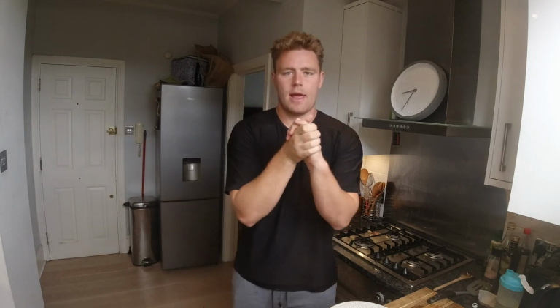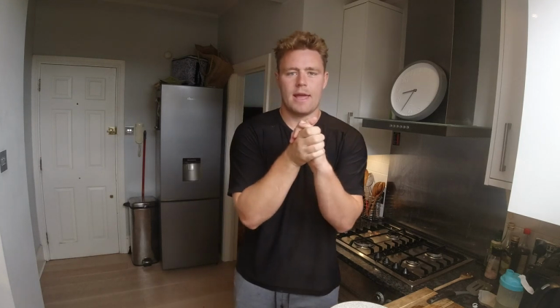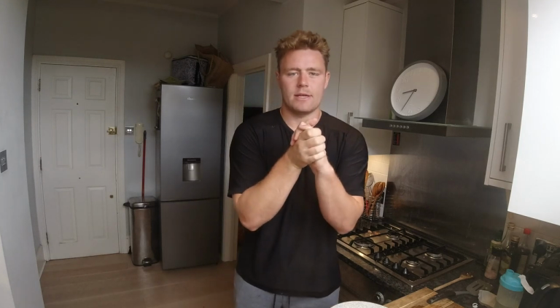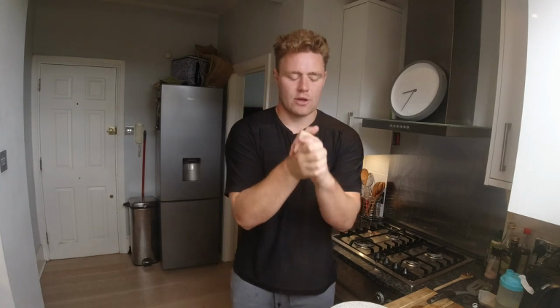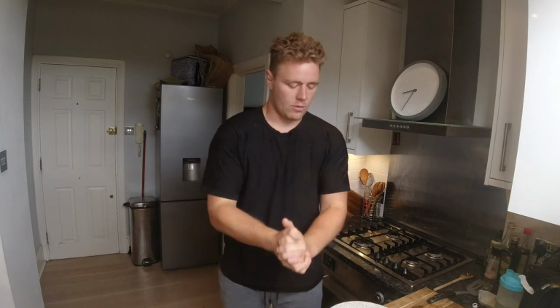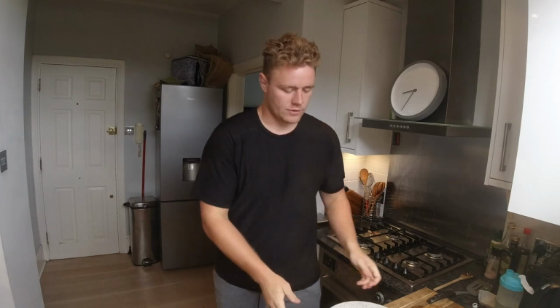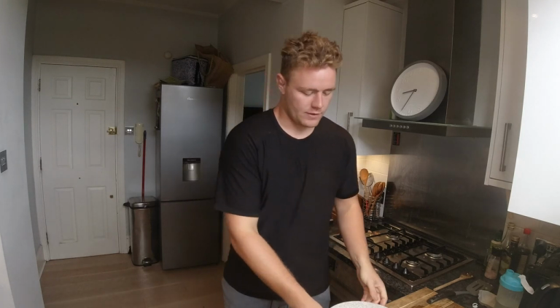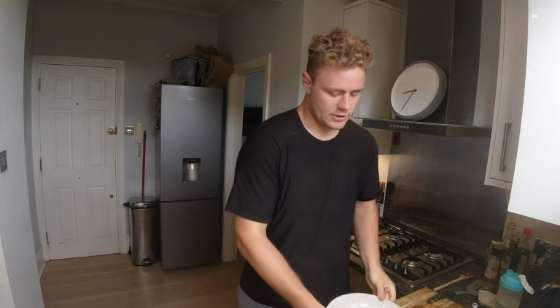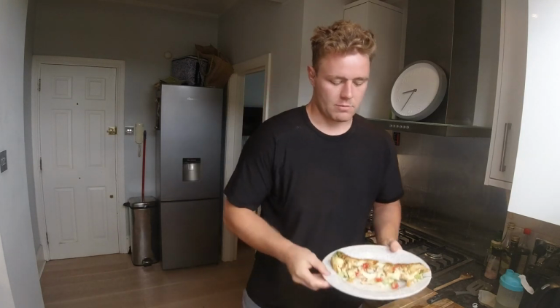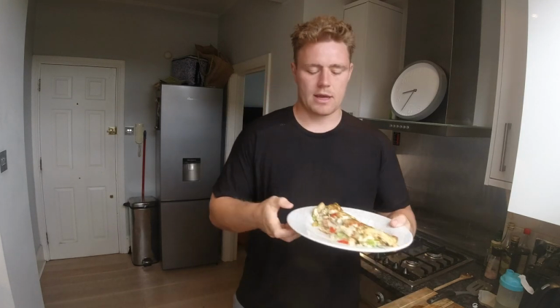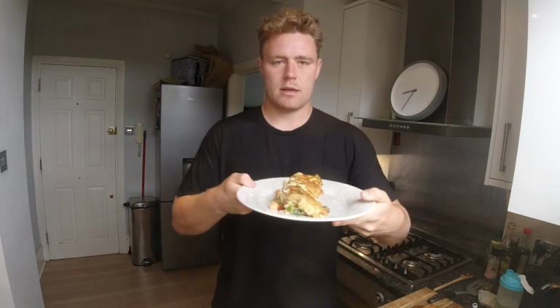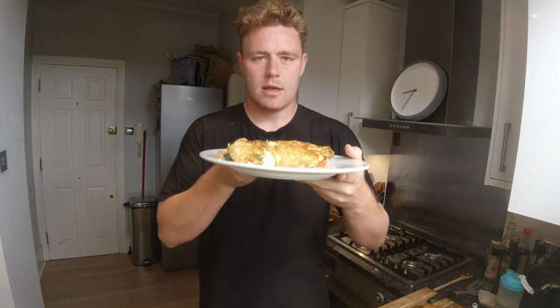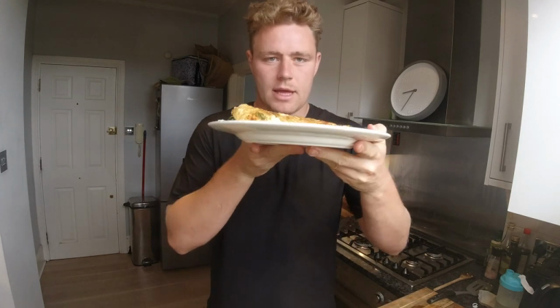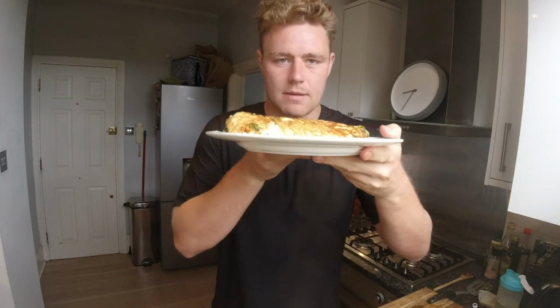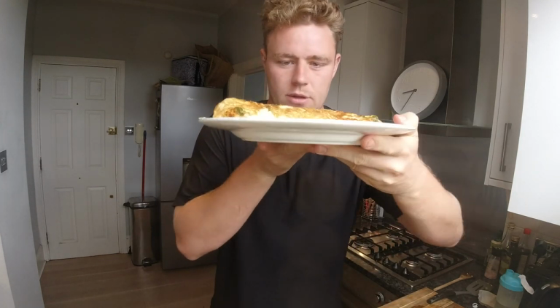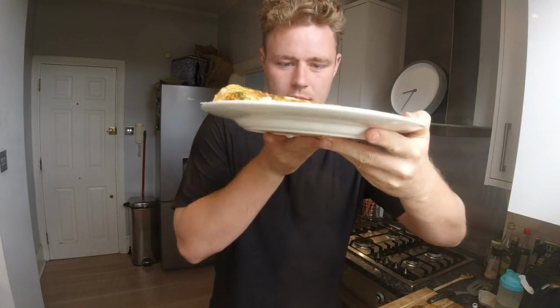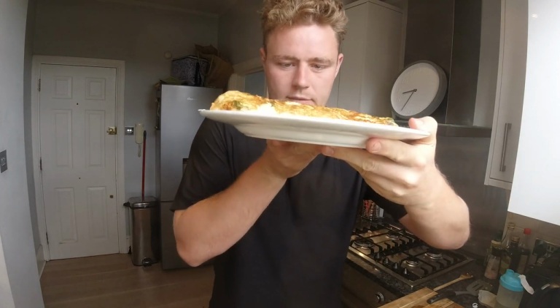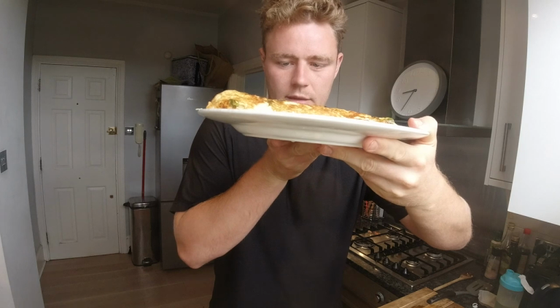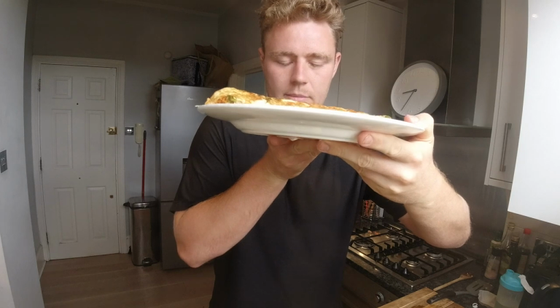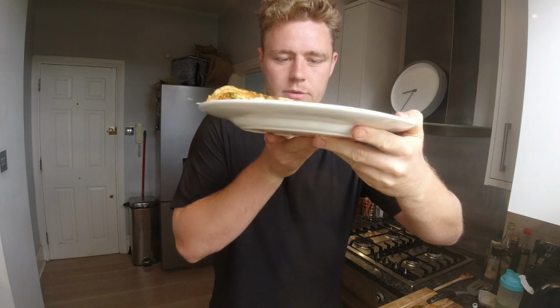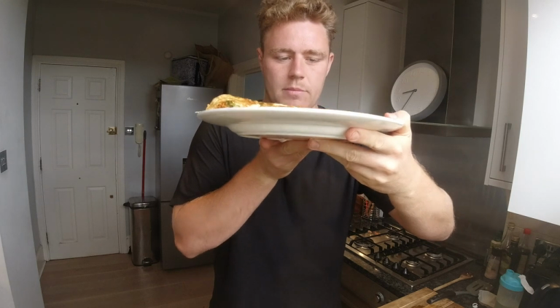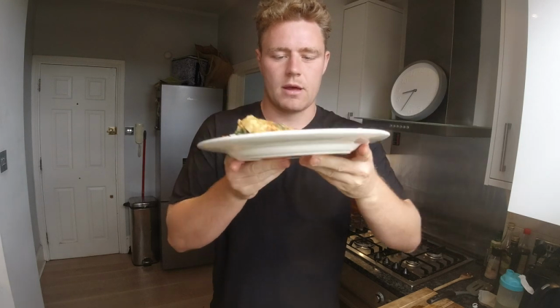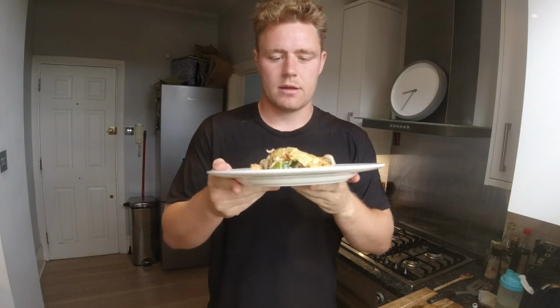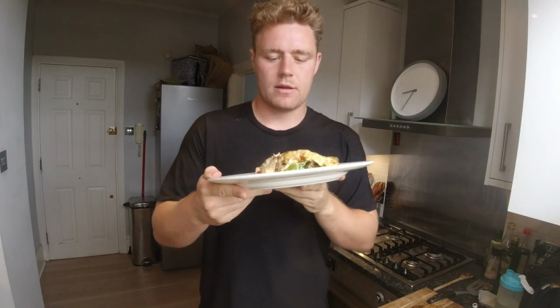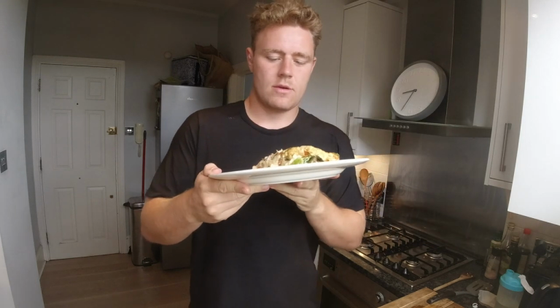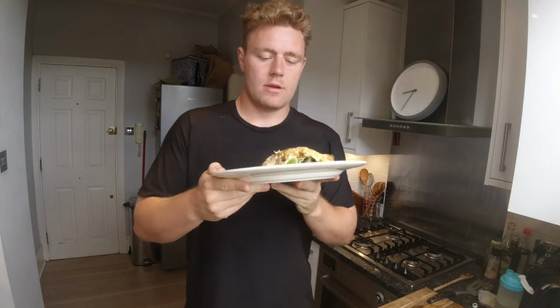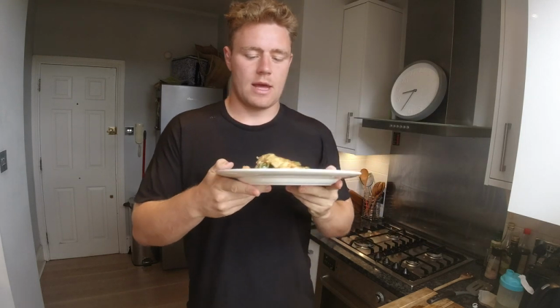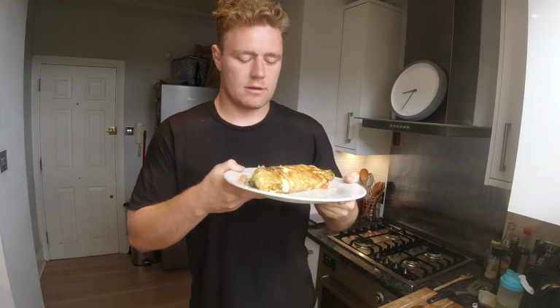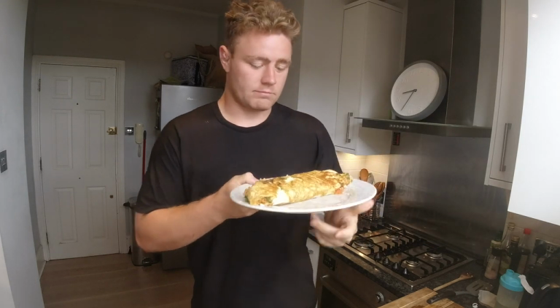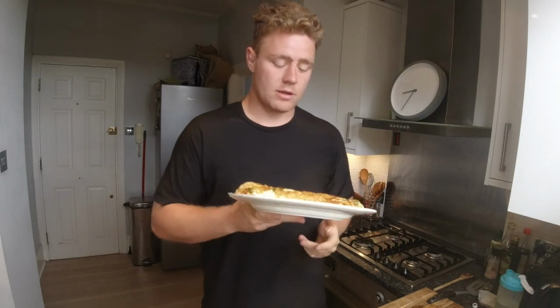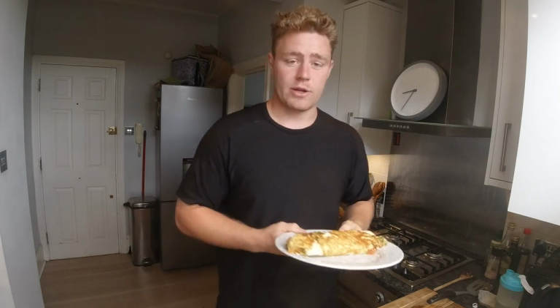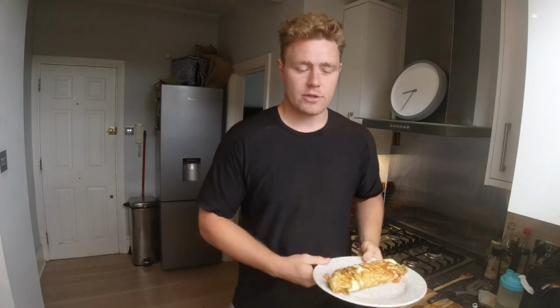Hey guys, so I've just finished the omelette. It's absolutely massive. I think I made it a bit too big, but yeah, it looks pretty good.